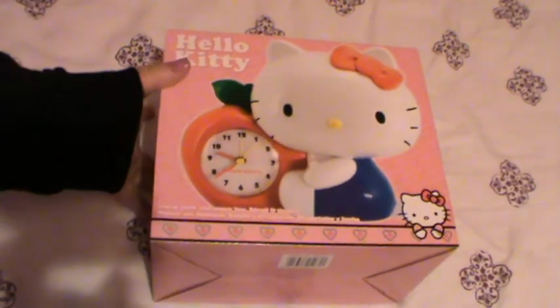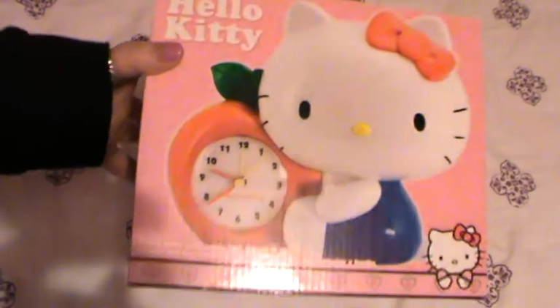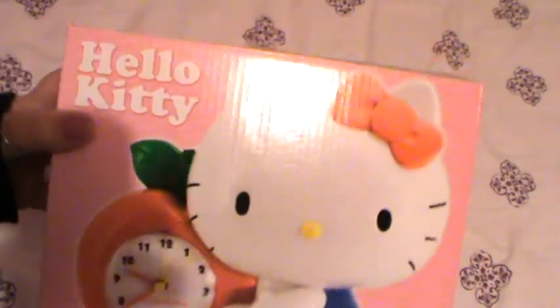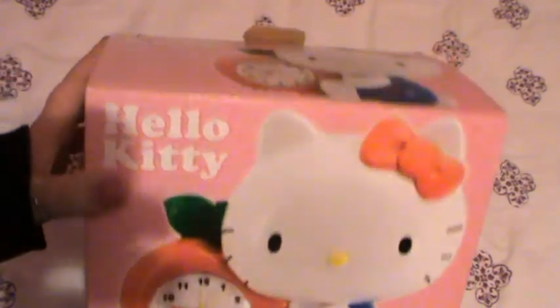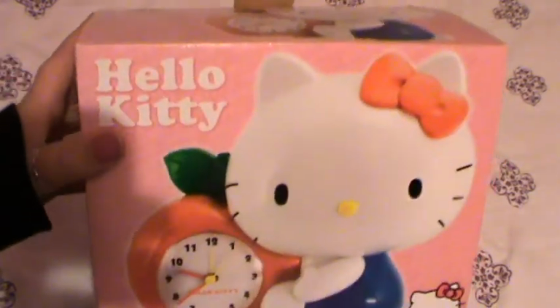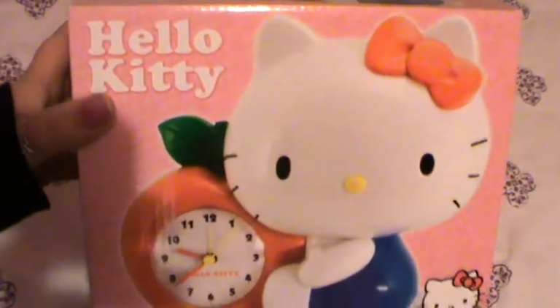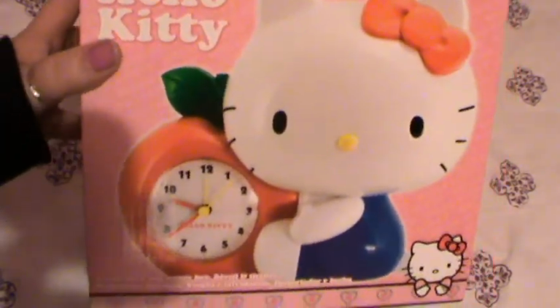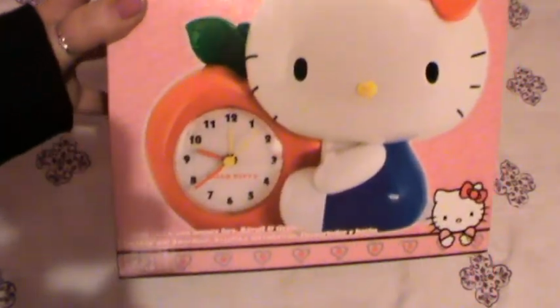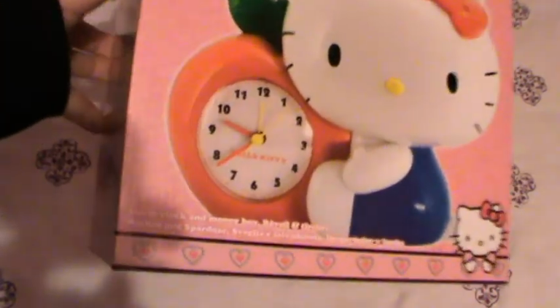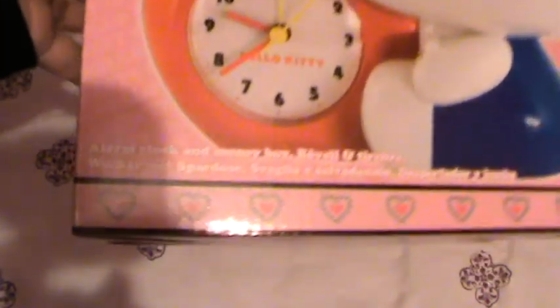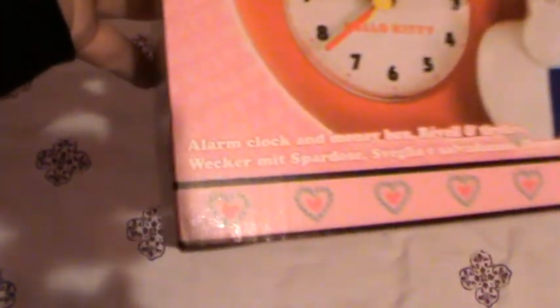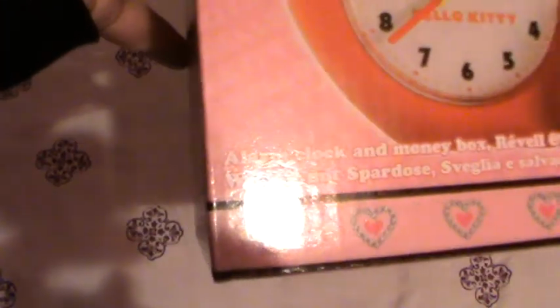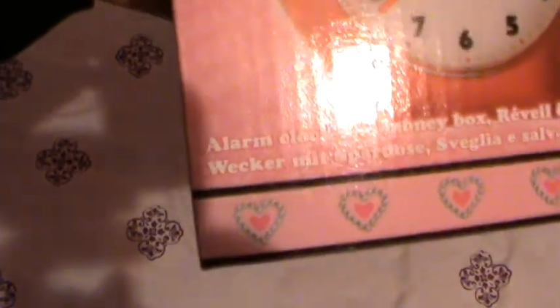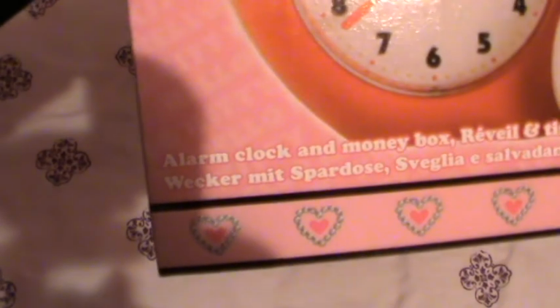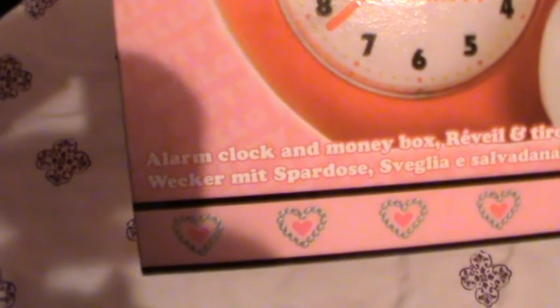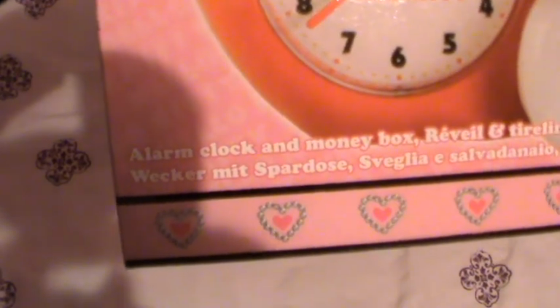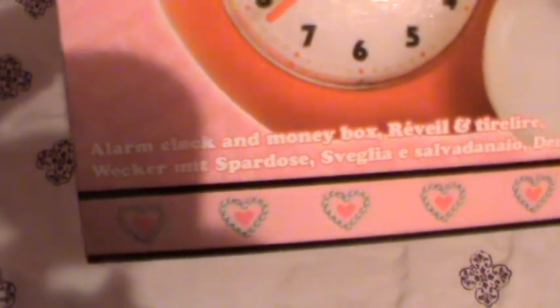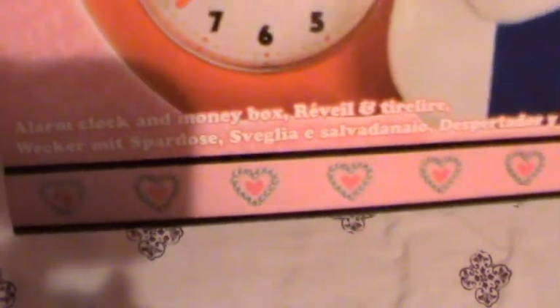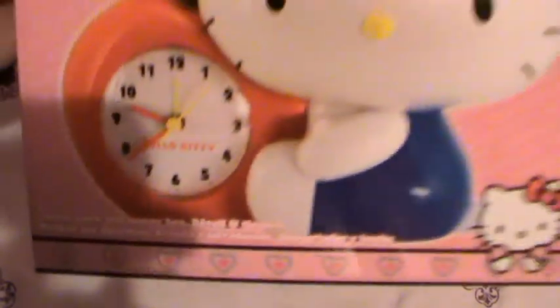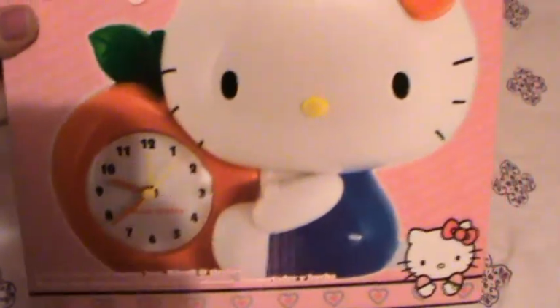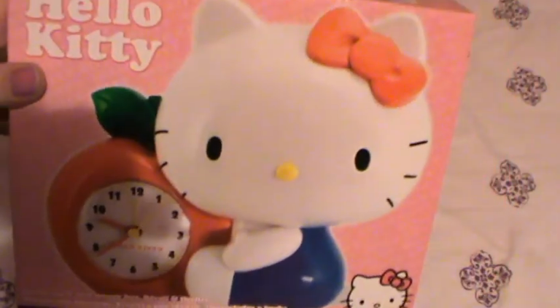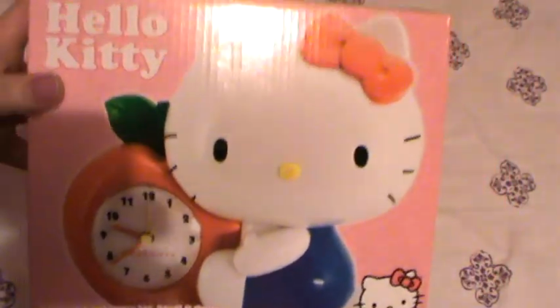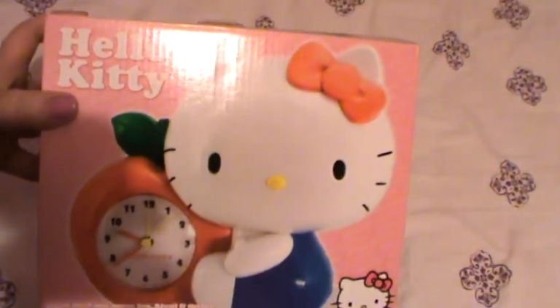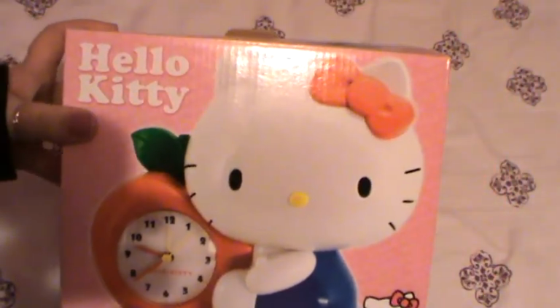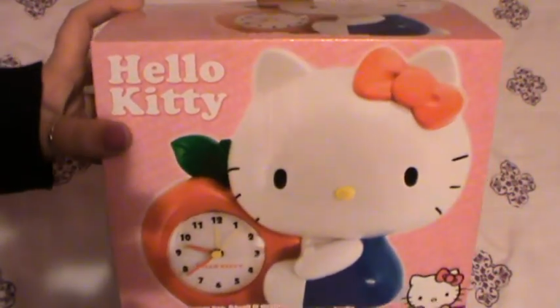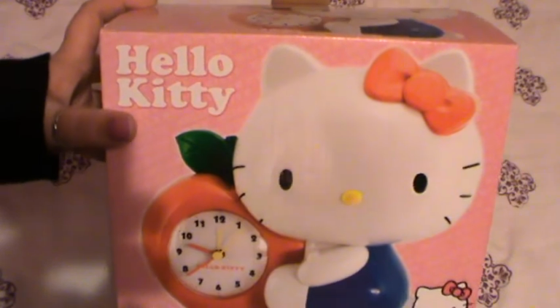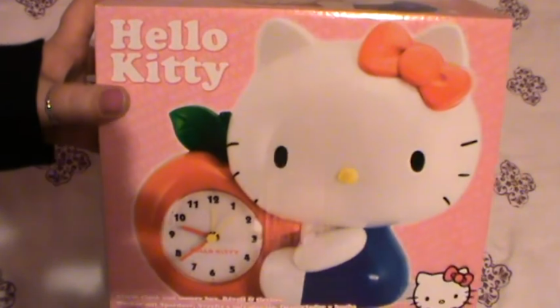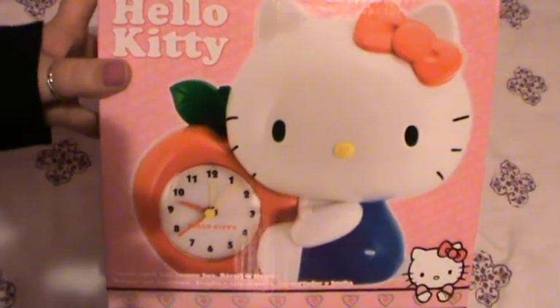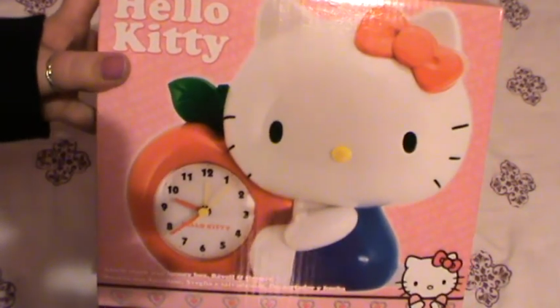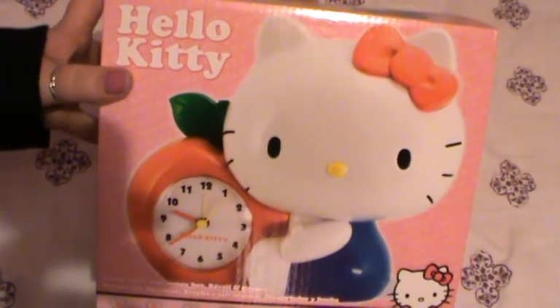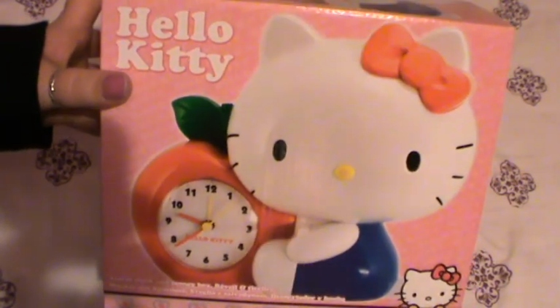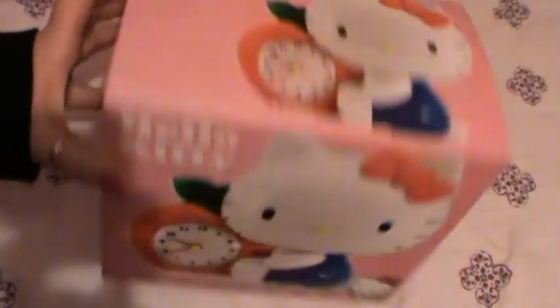So this is a Hello Kitty alarm clock and money bank. I couldn't resist this because look at how cute that is — she's holding her apple. It's so cute.